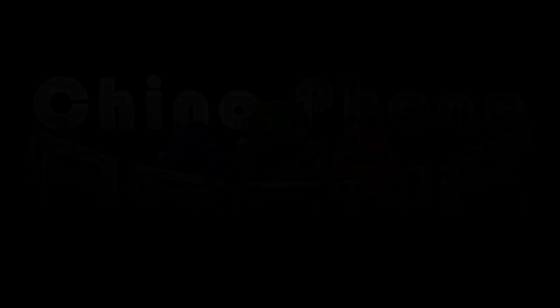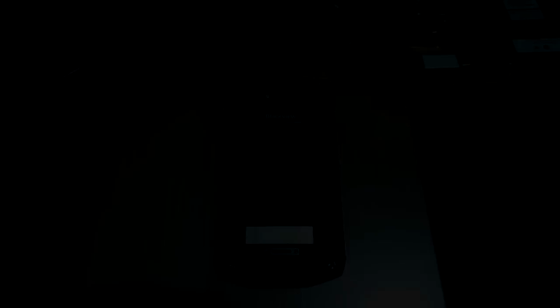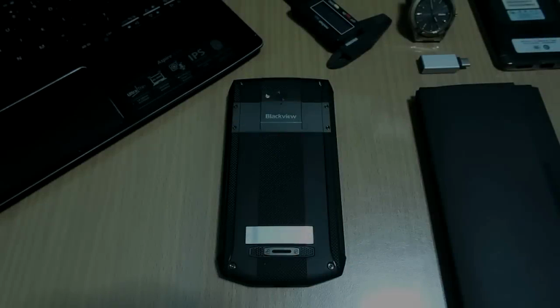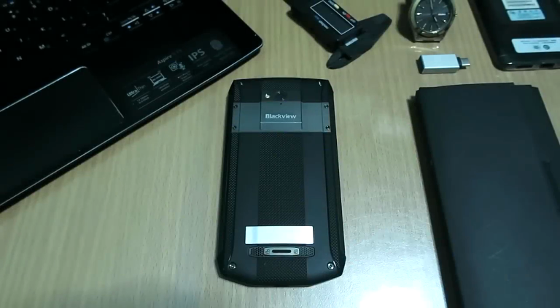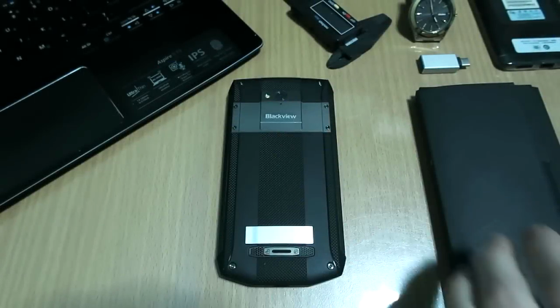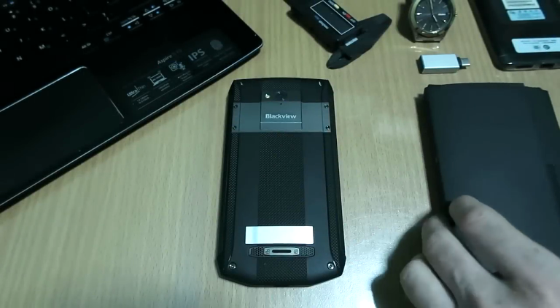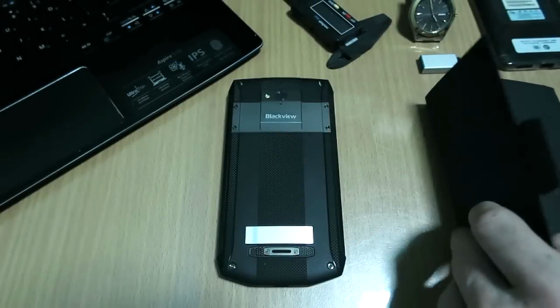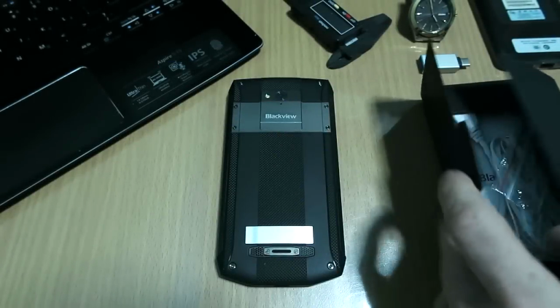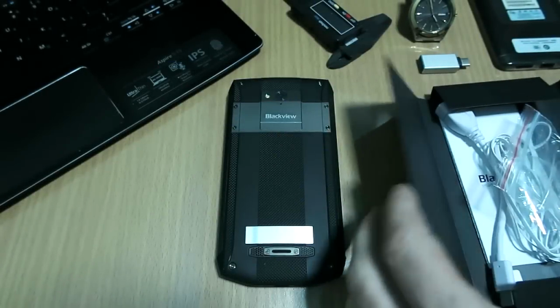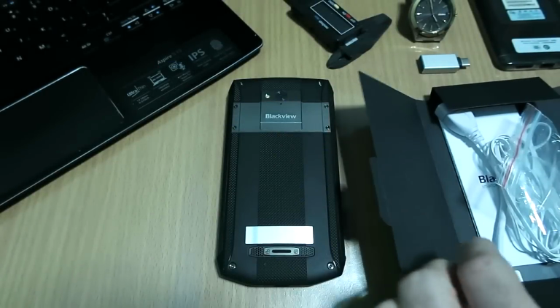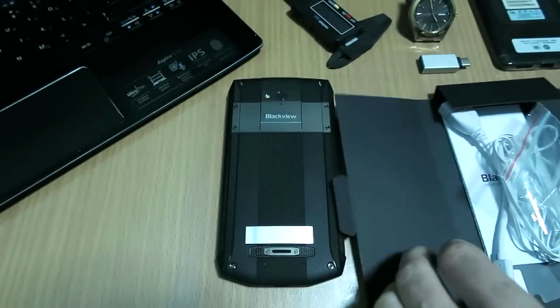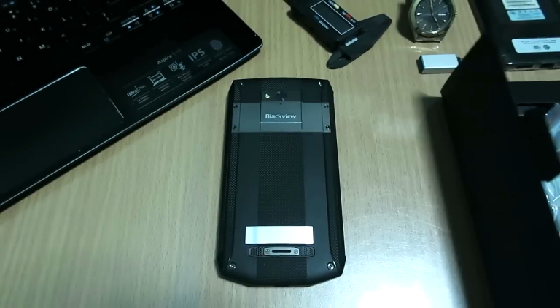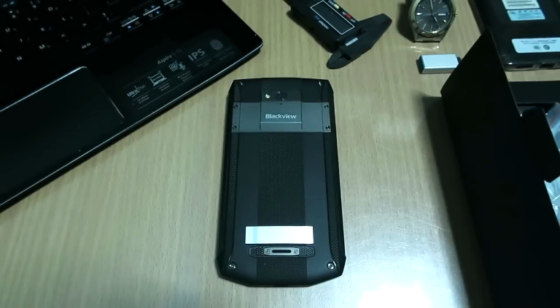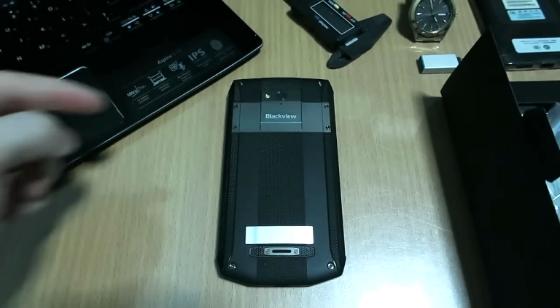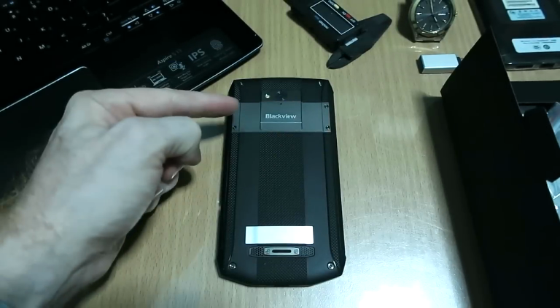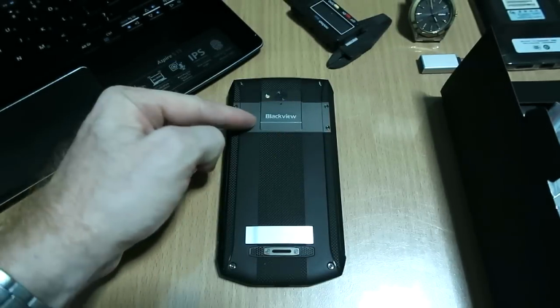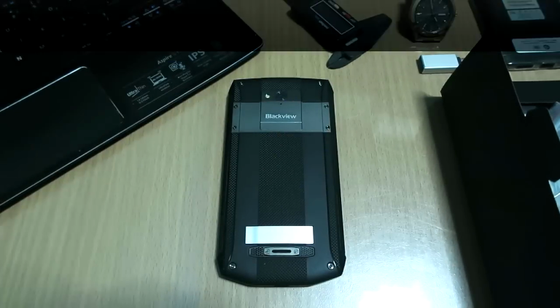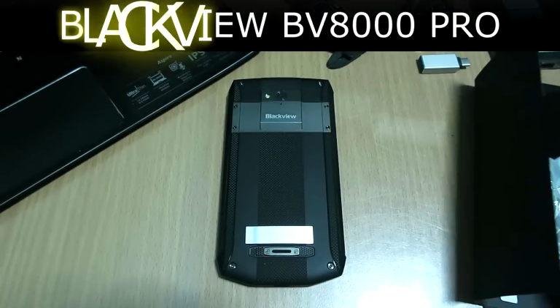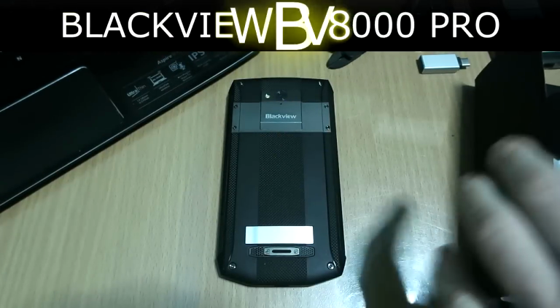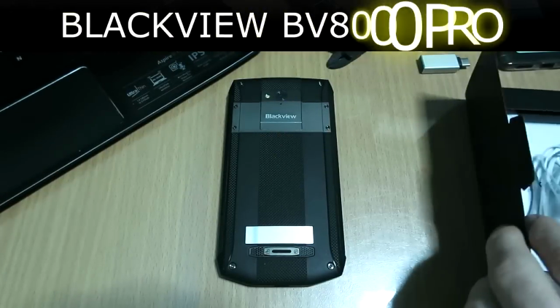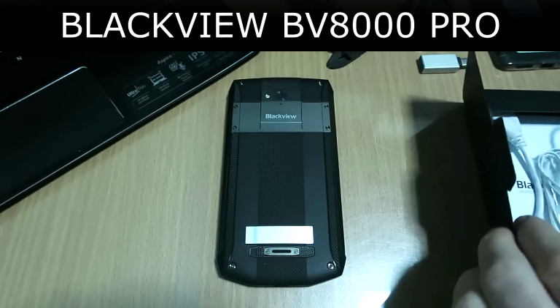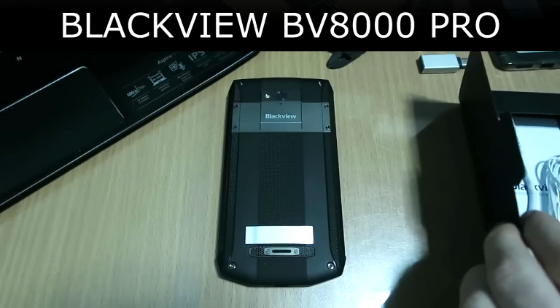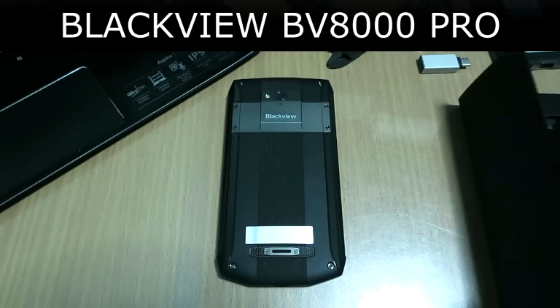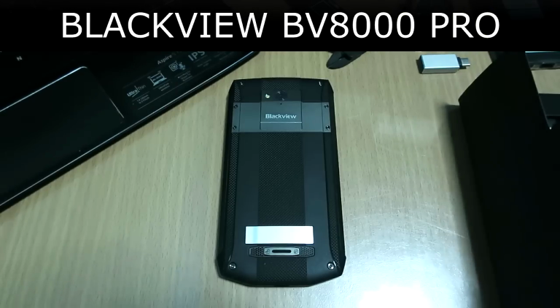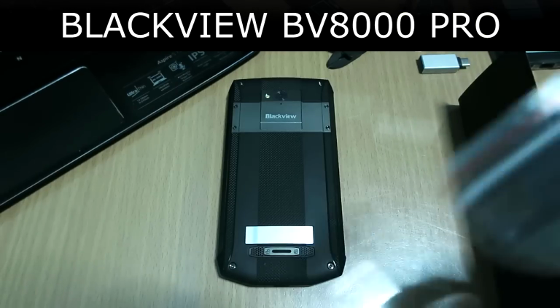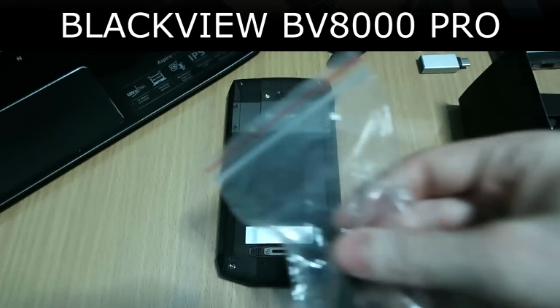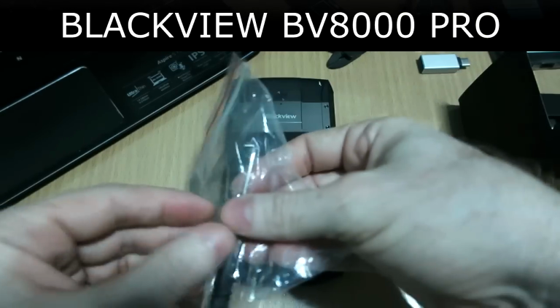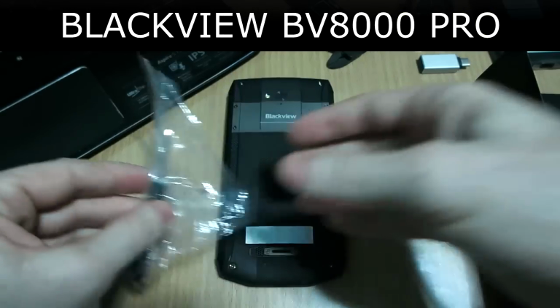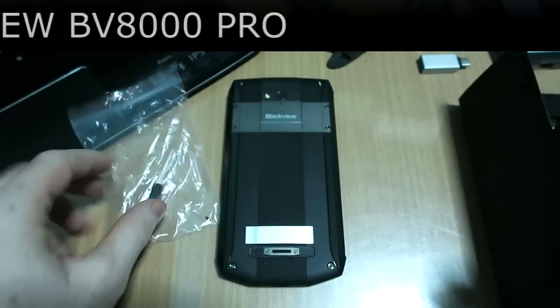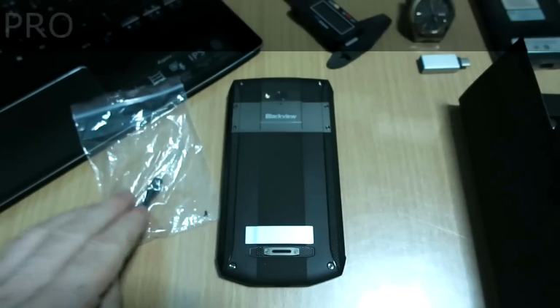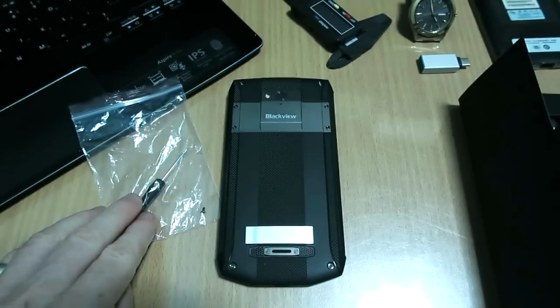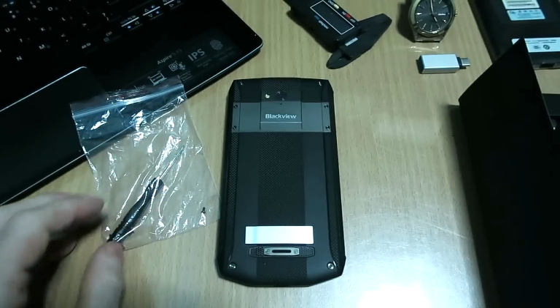Hey guys, what's up? Damien here from gizbeak.com and chinaphonarena.com. What I'm going to show you today is what's underneath this panel on the Blackview BV8000 Pro. In addition to this screwdriver, which I'm going to use, Blackview includes that.